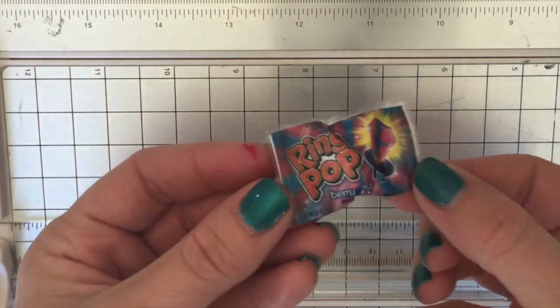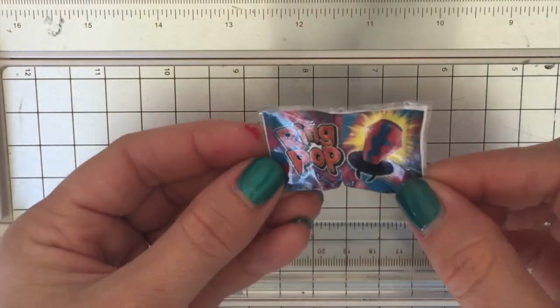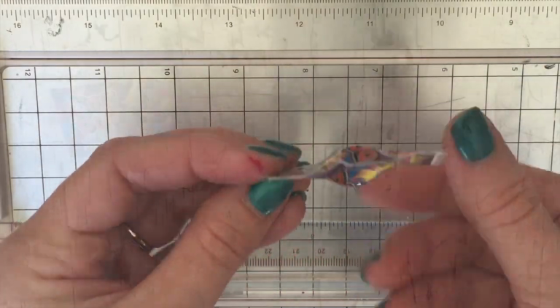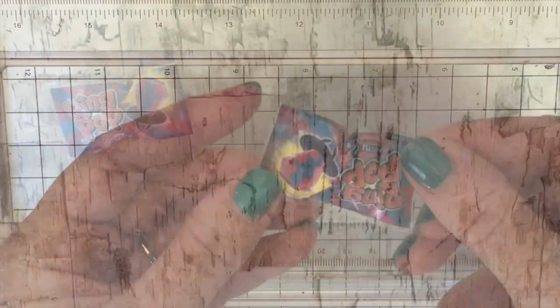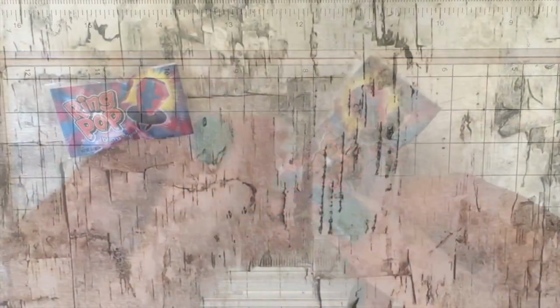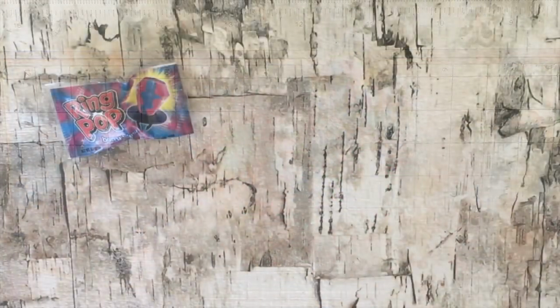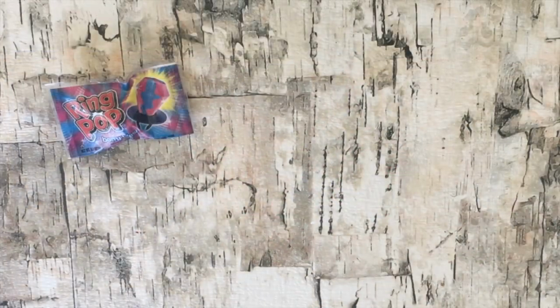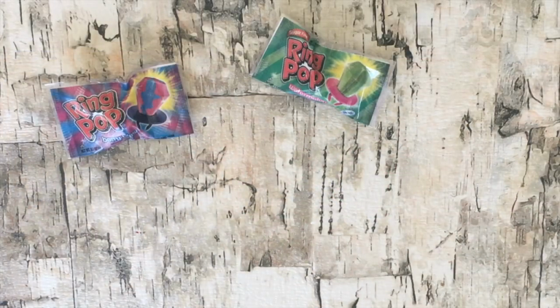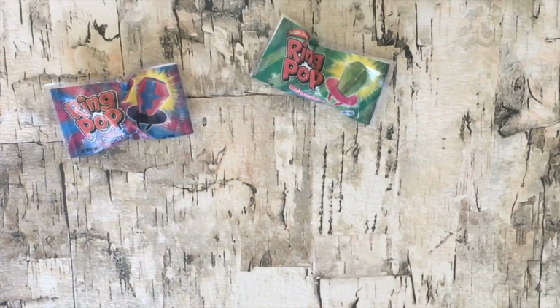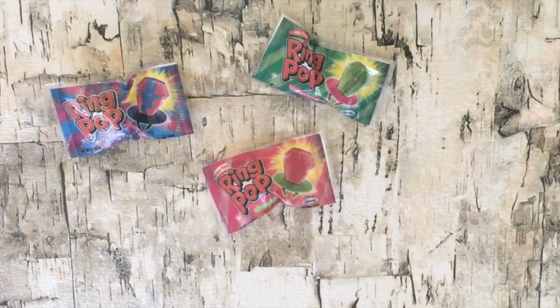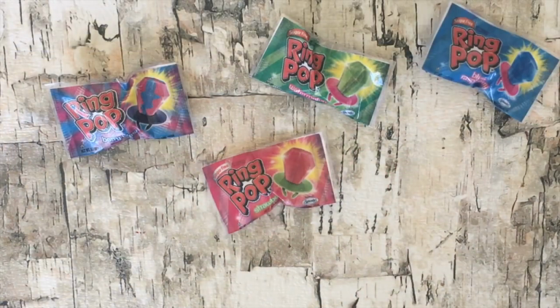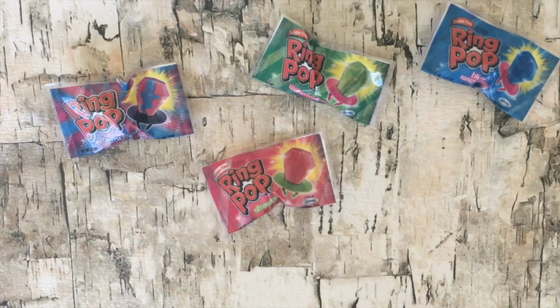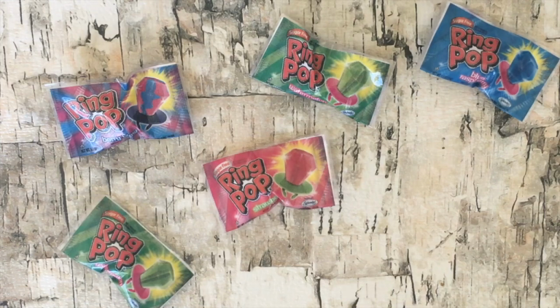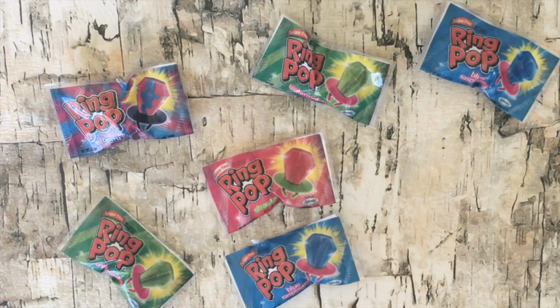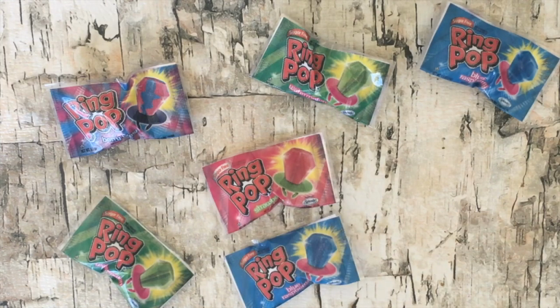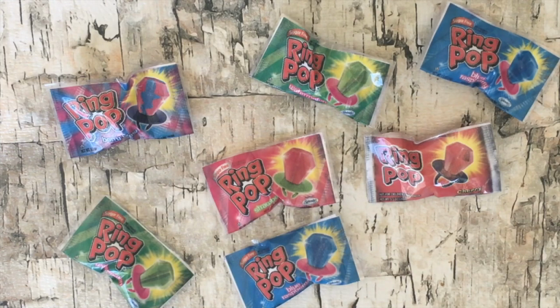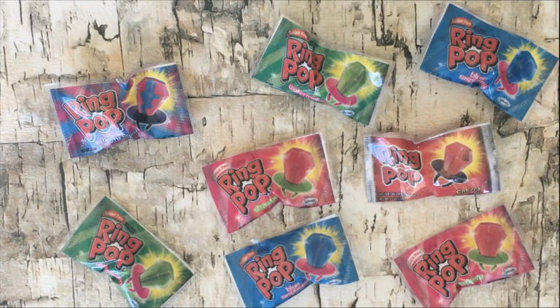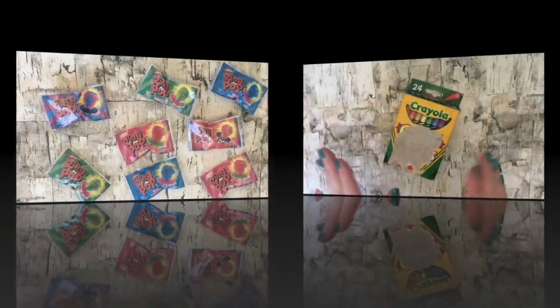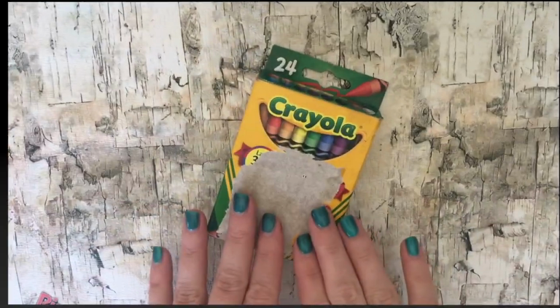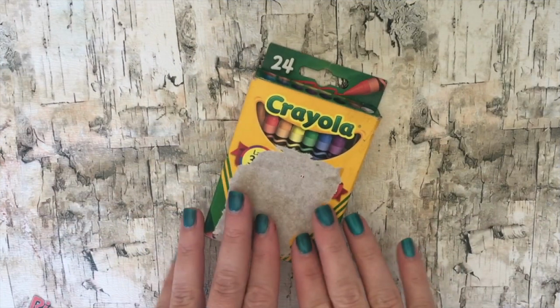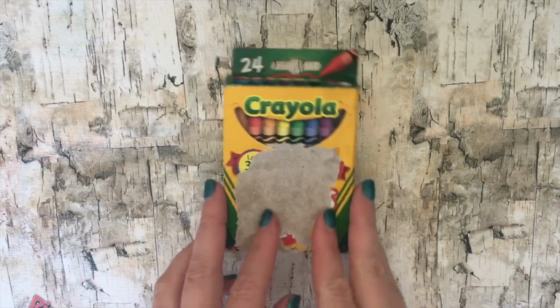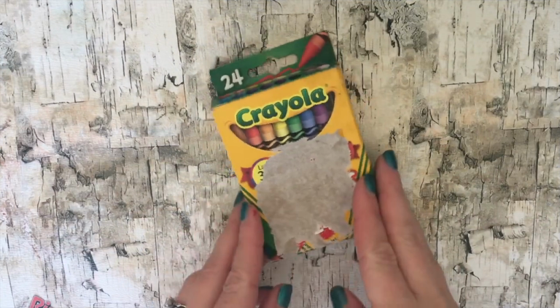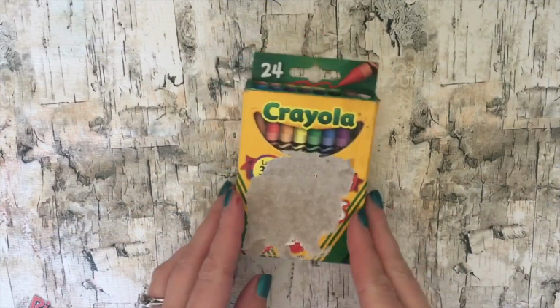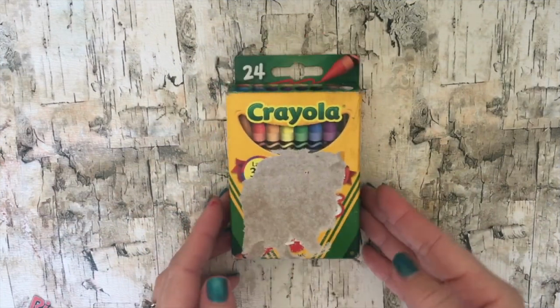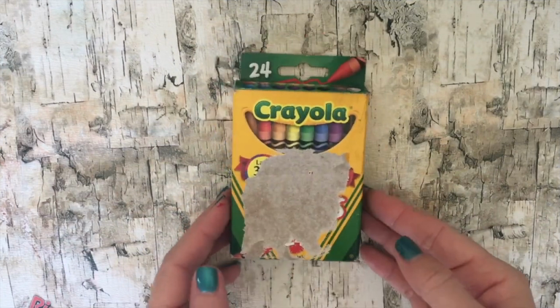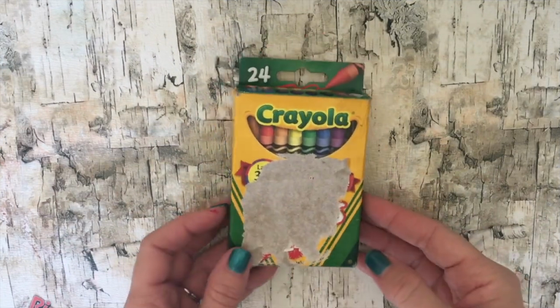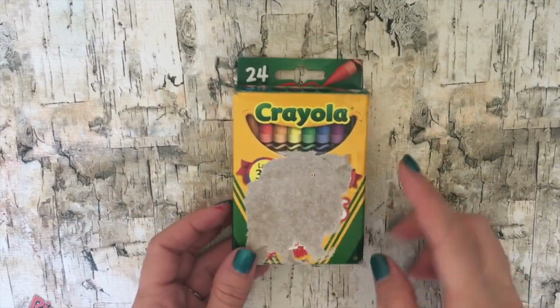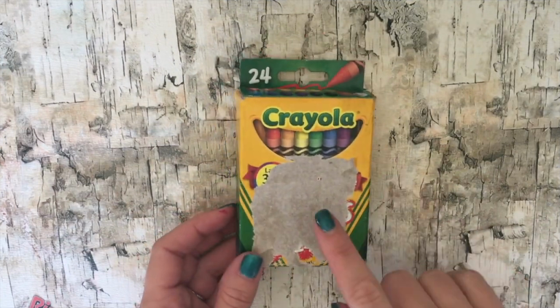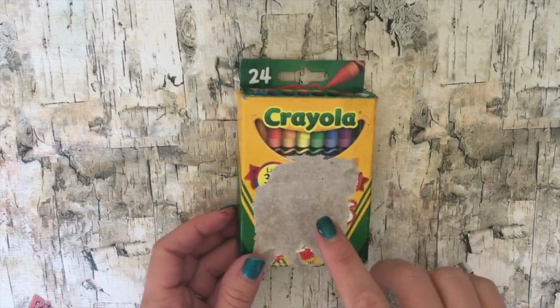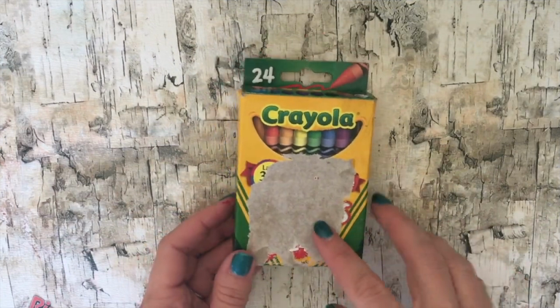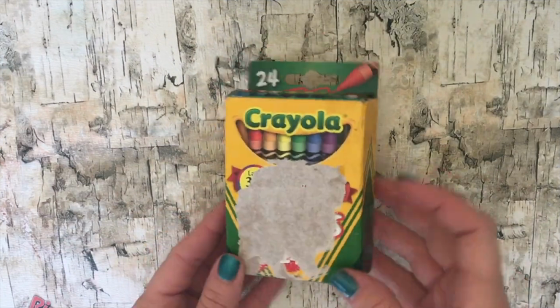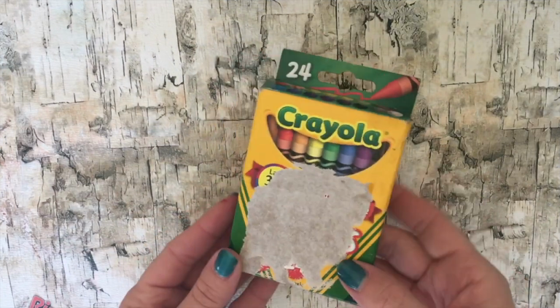And now you have your little packaged ring pops. And if you want to put your ring pops in your doll store you can make a little box to sell them in.